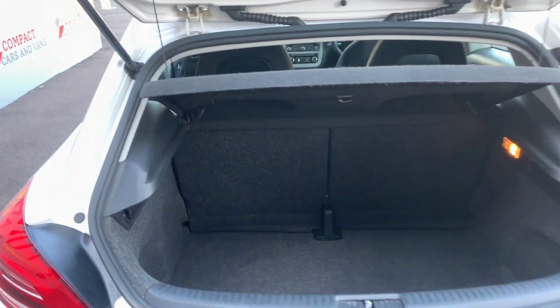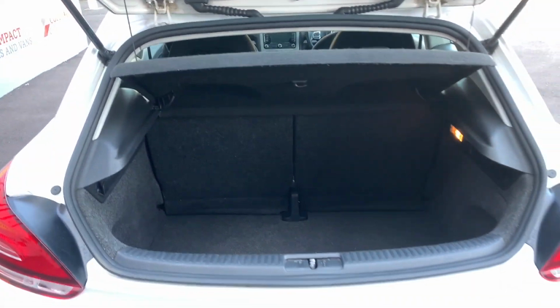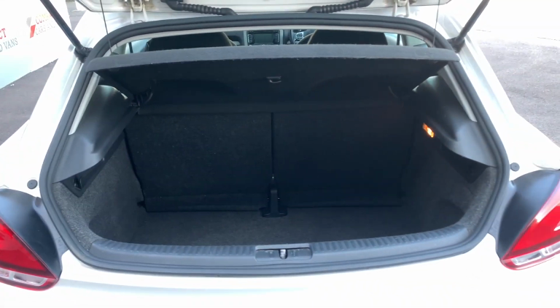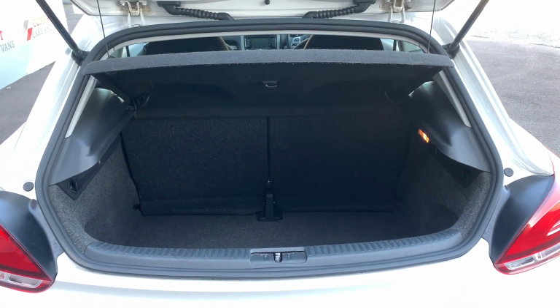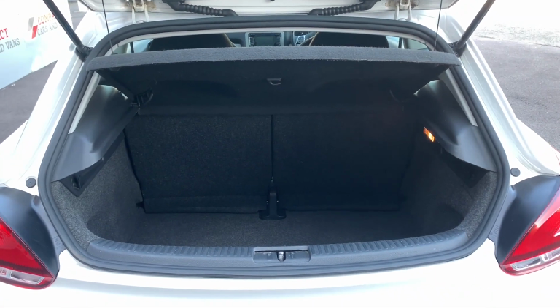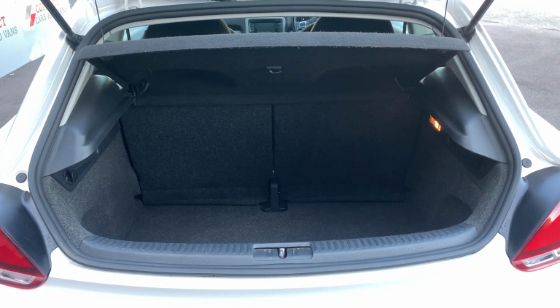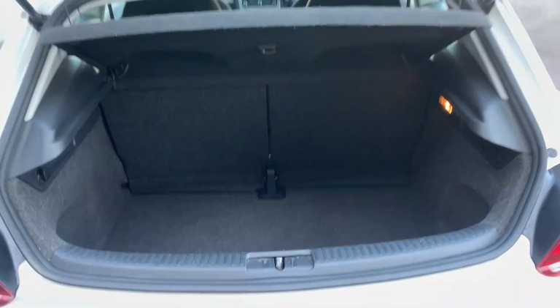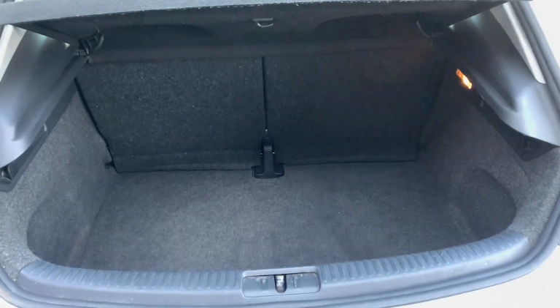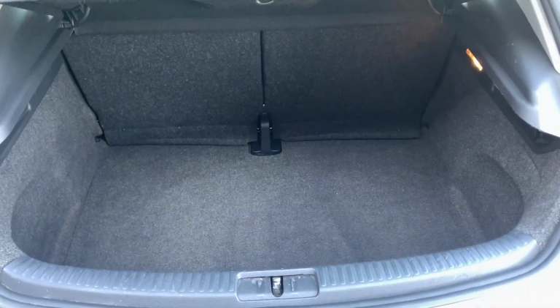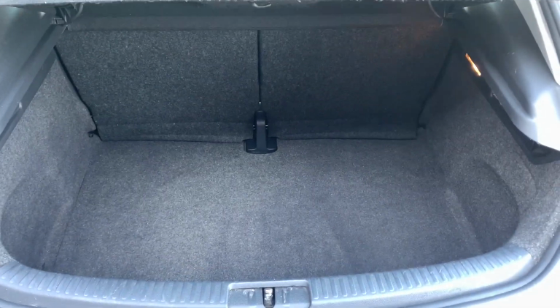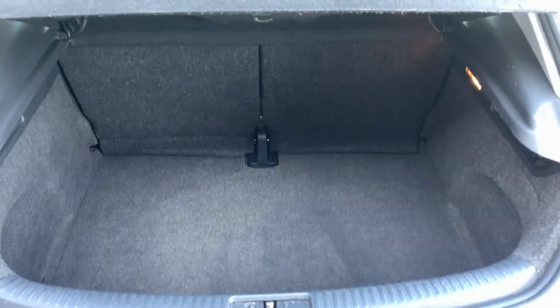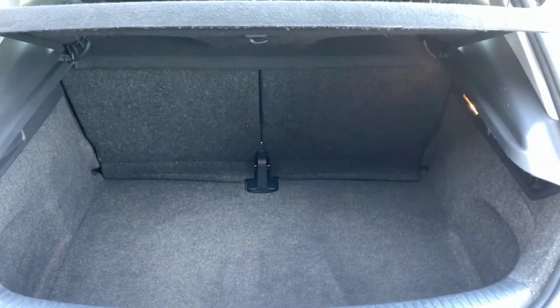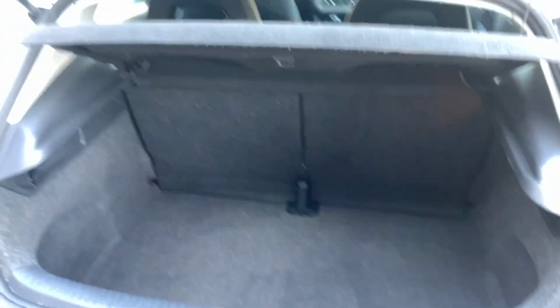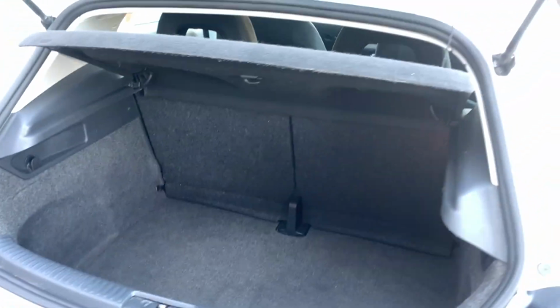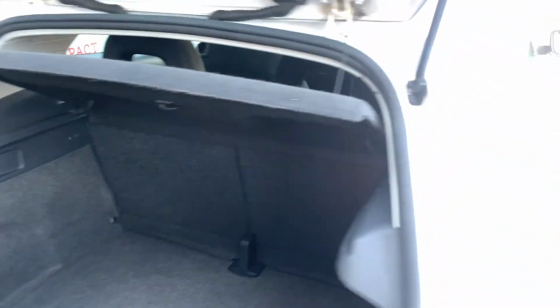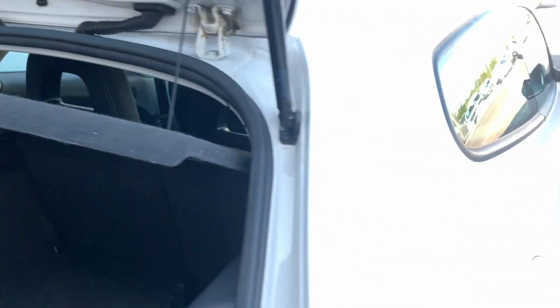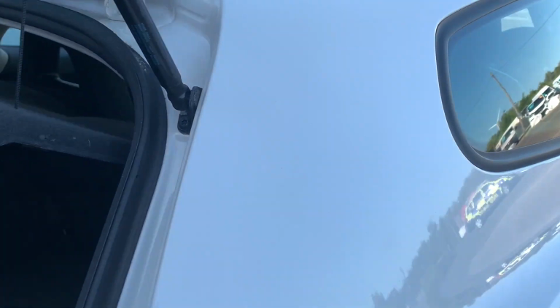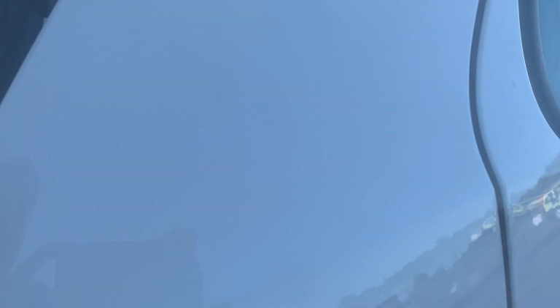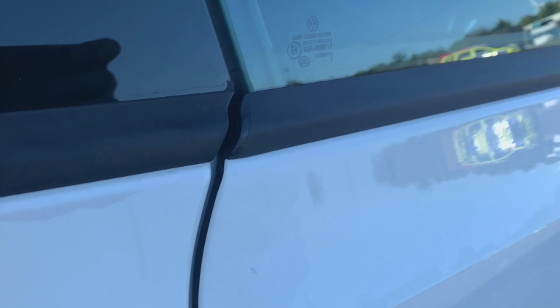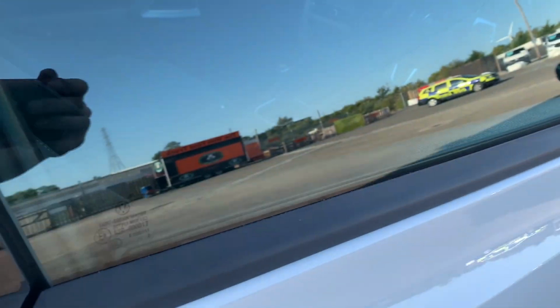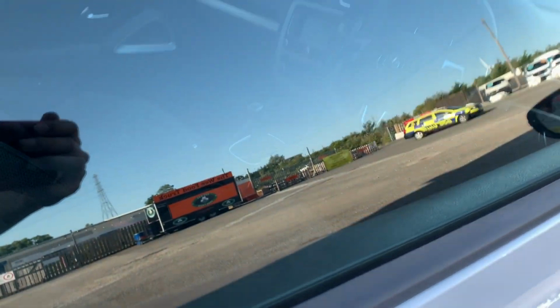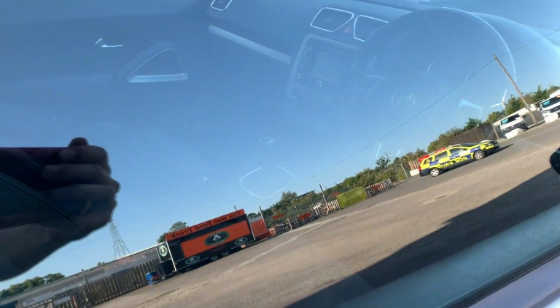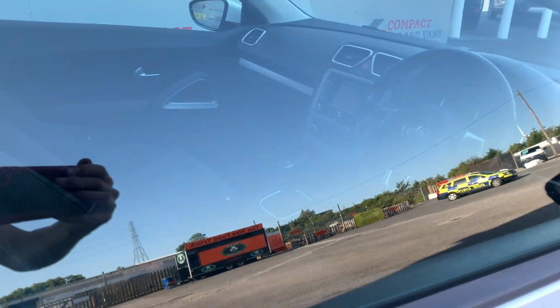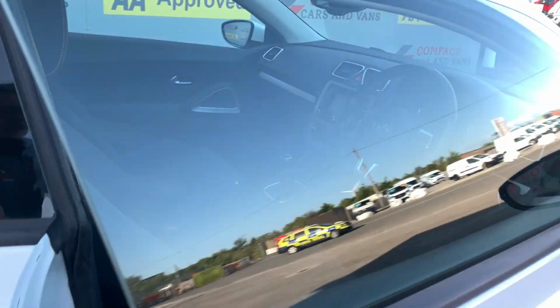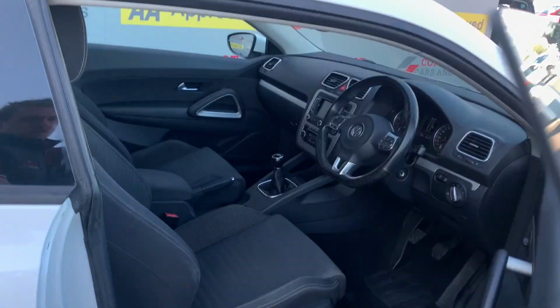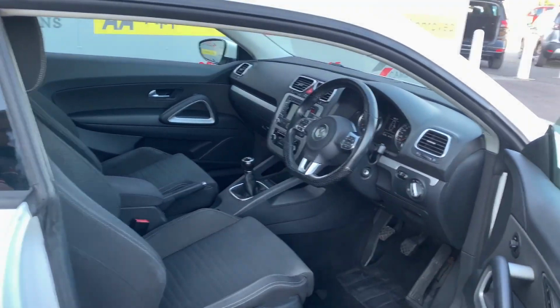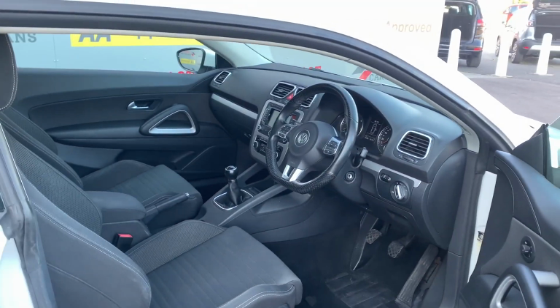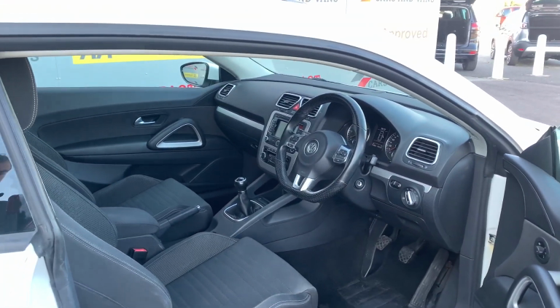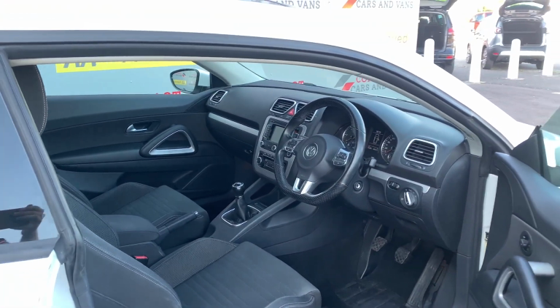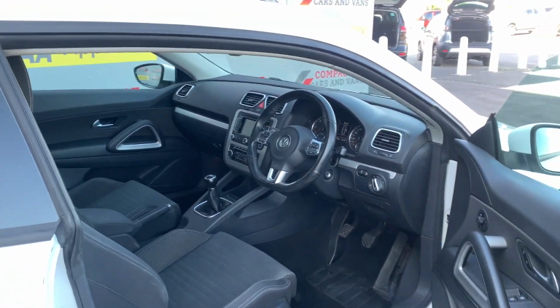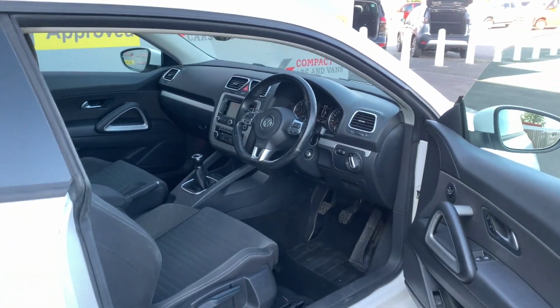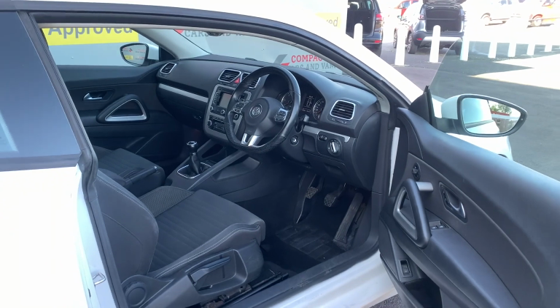Even being a four-seater hatchback, this vehicle offers ample boot space for all your daily utilities. As we make our way around to the front, we'll take you through some of the convenience and safety features this vehicle benefits from.